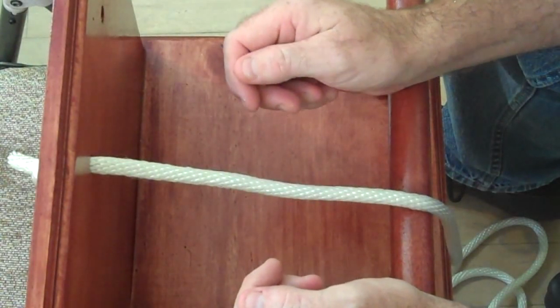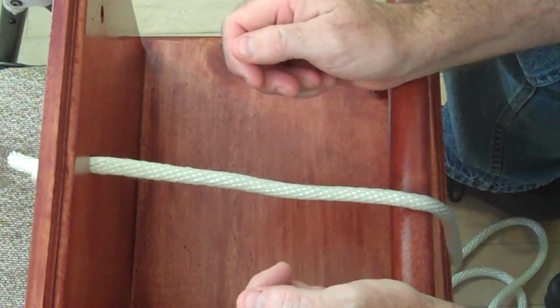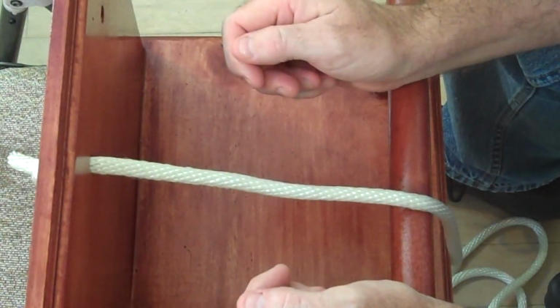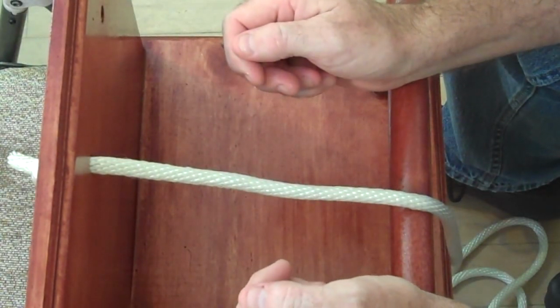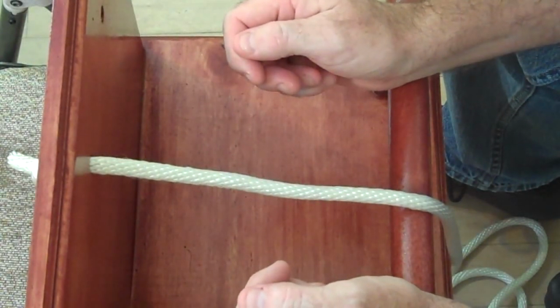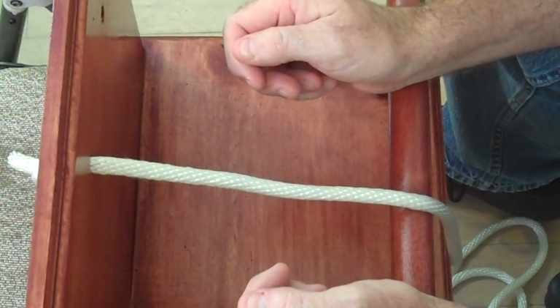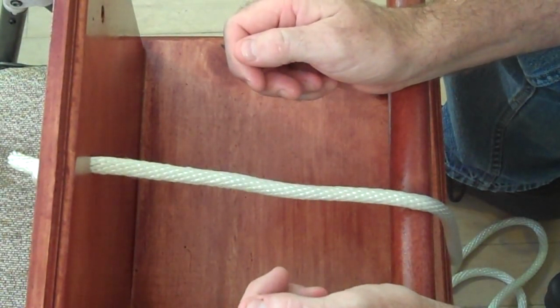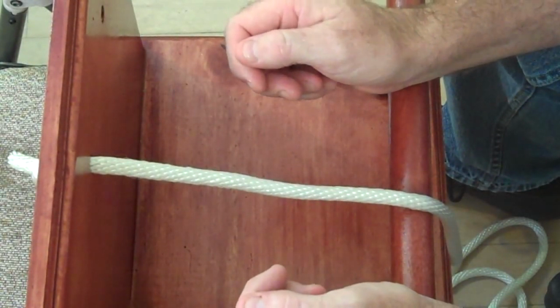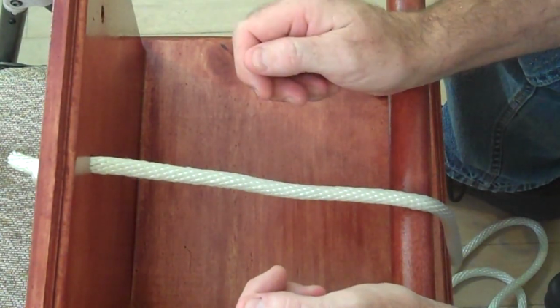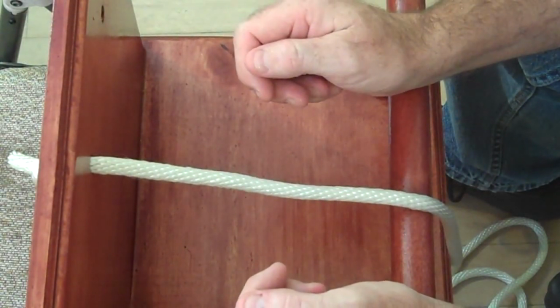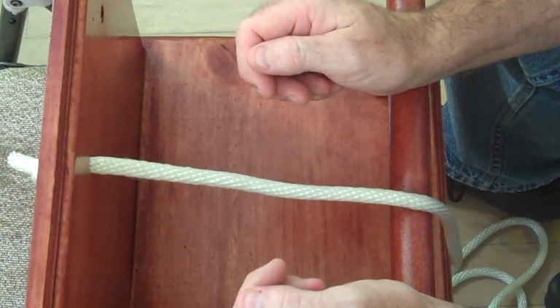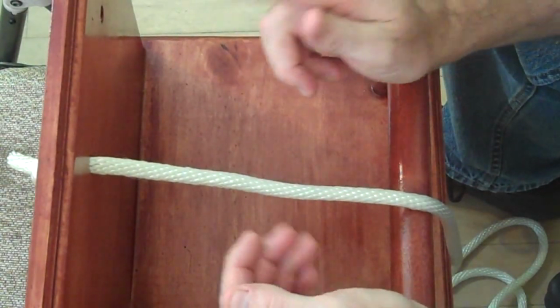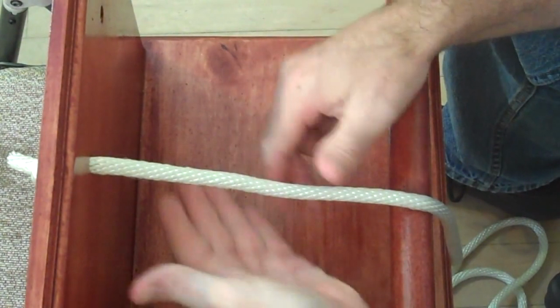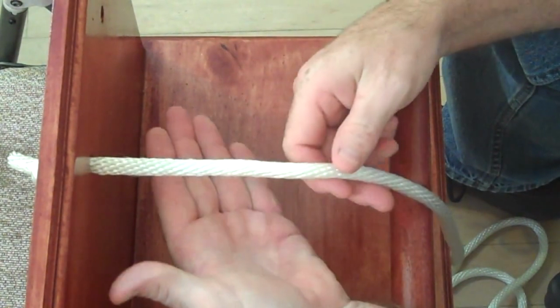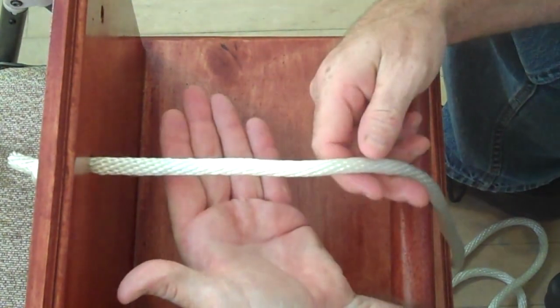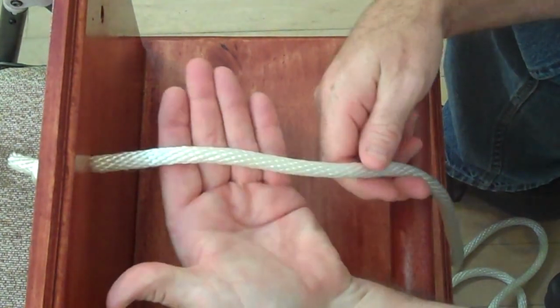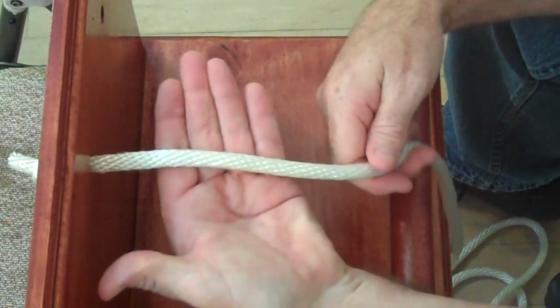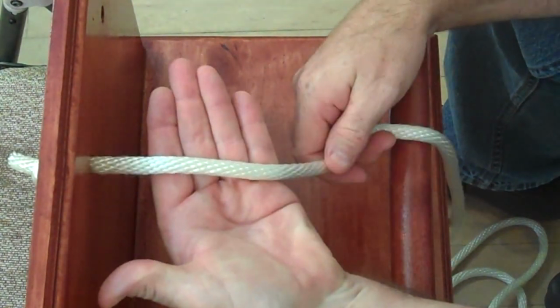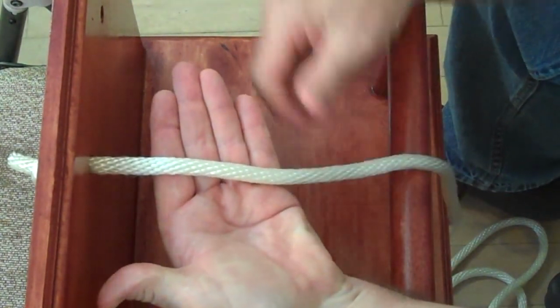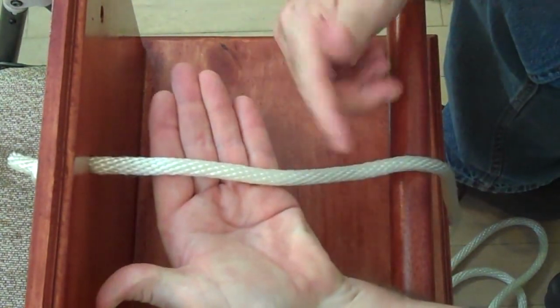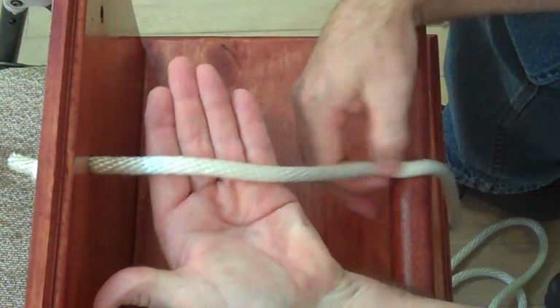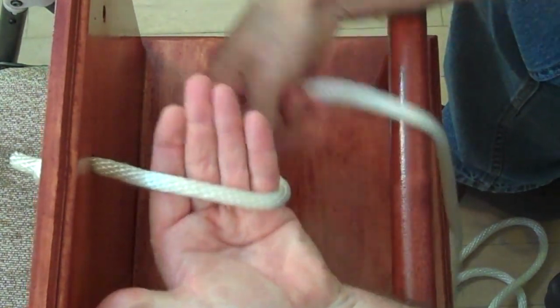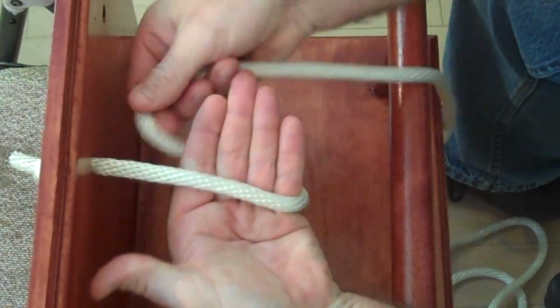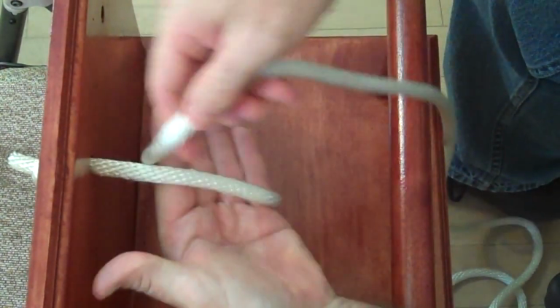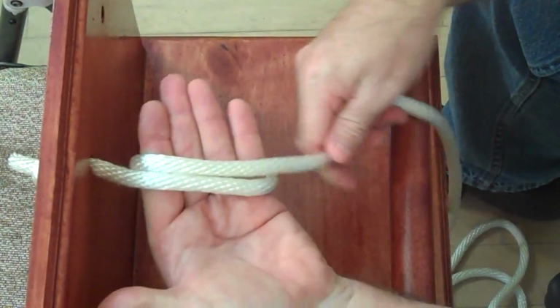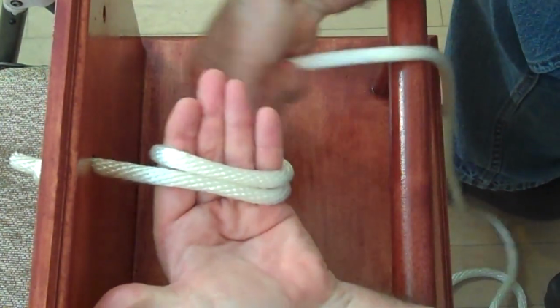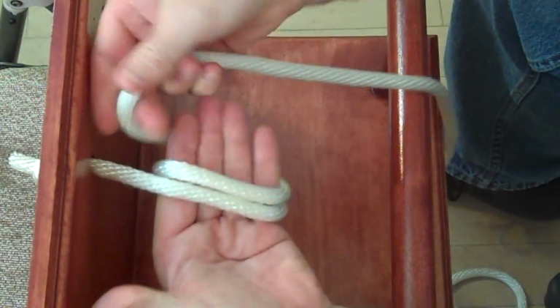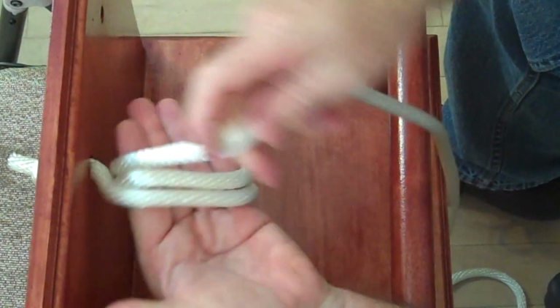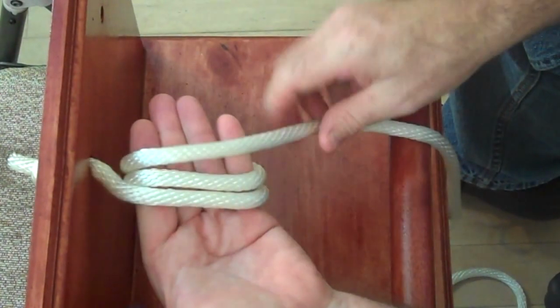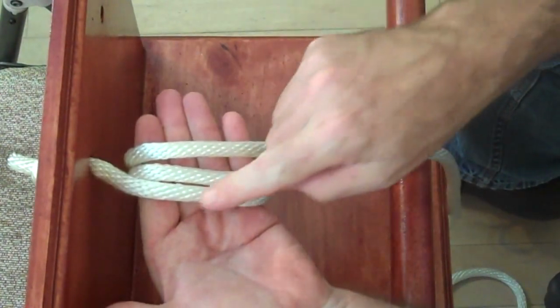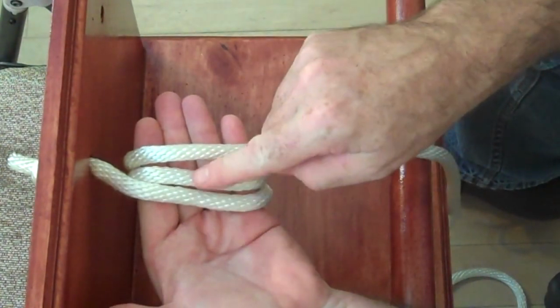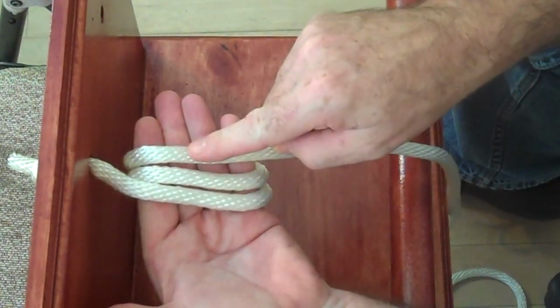This knot is called the Alpine Butterfly Knot and it's very interesting and very easy to tie. You take your hand and you do three wraps — one, two, three.